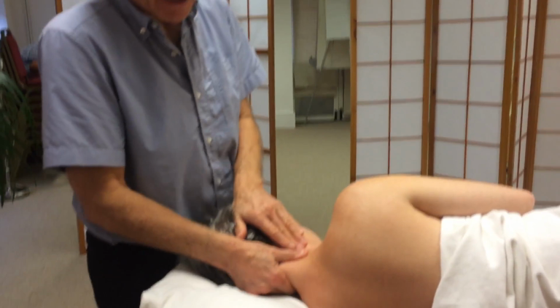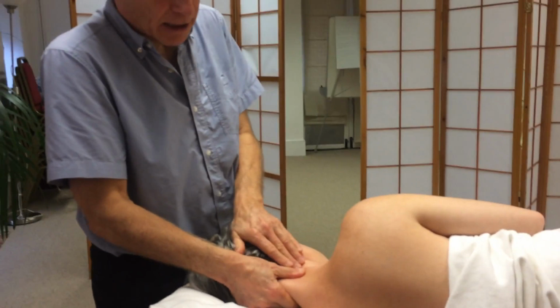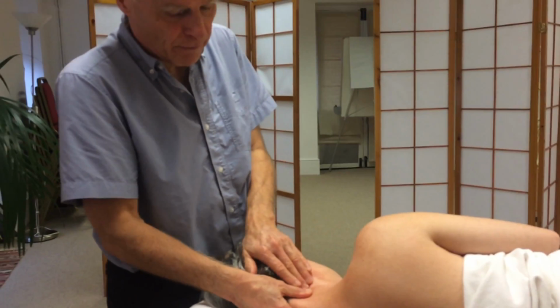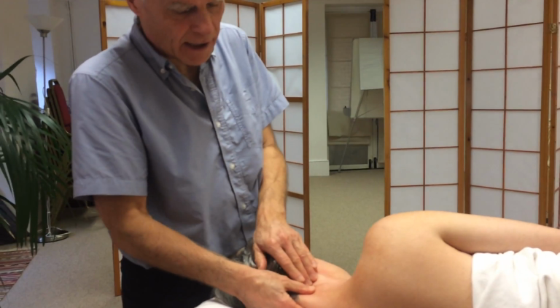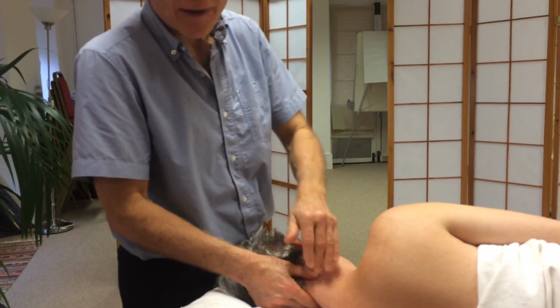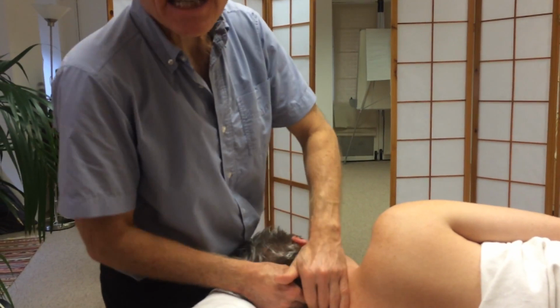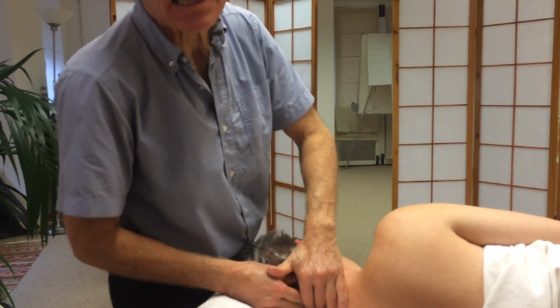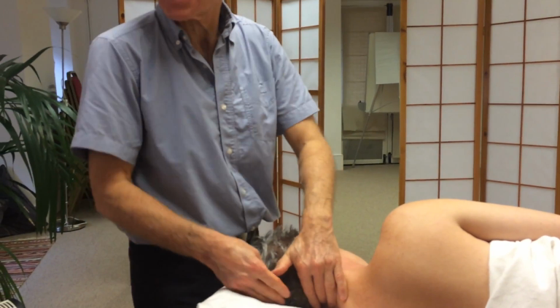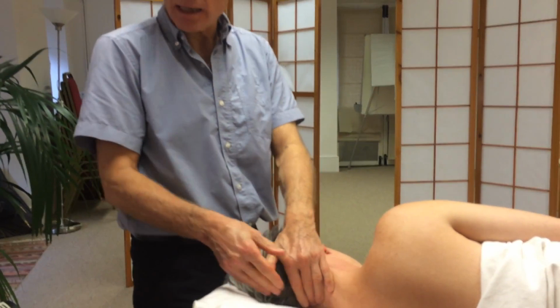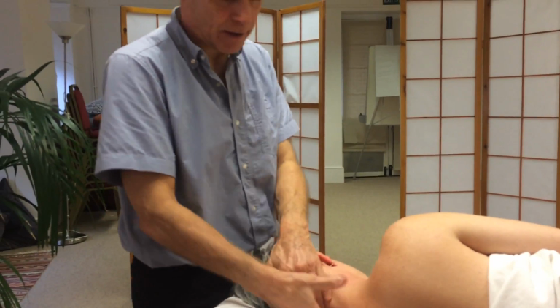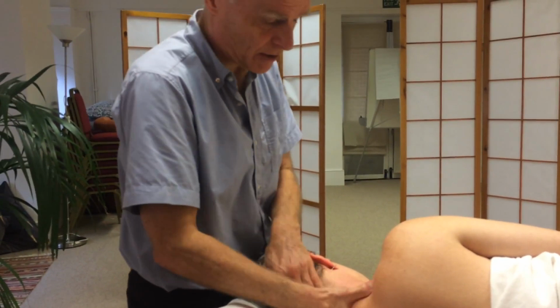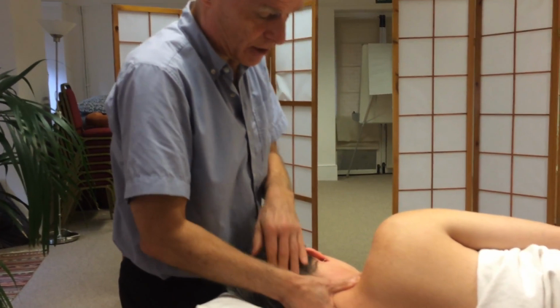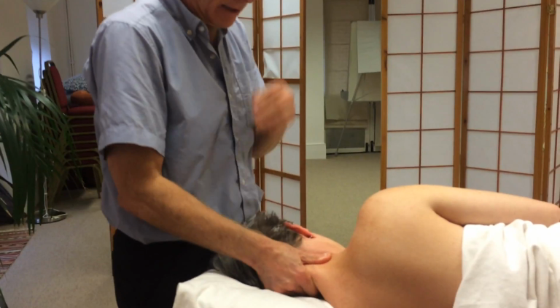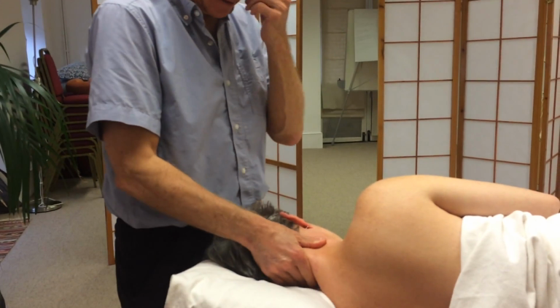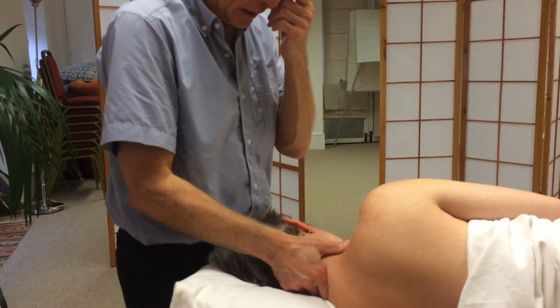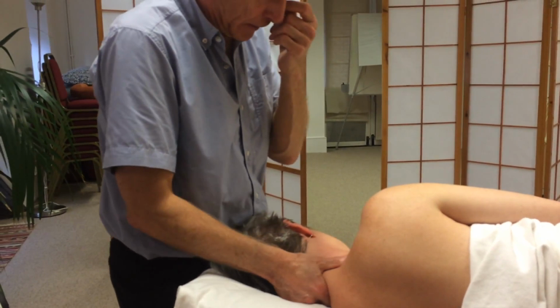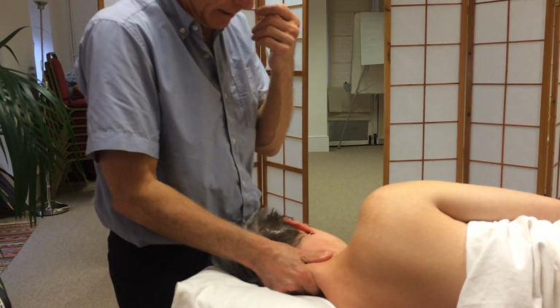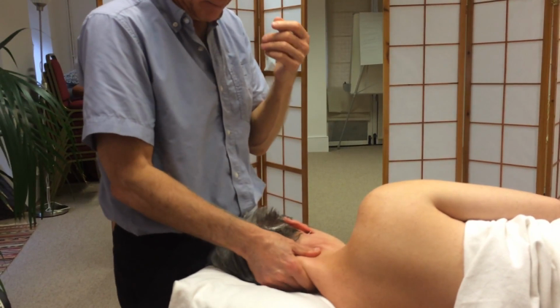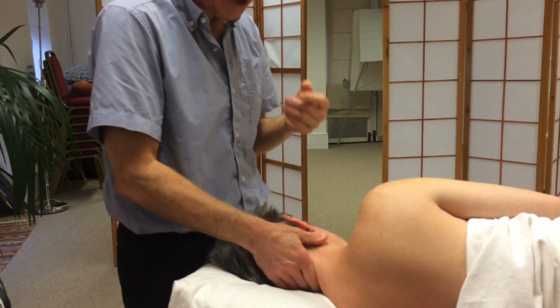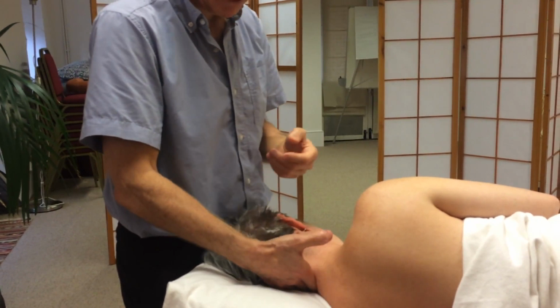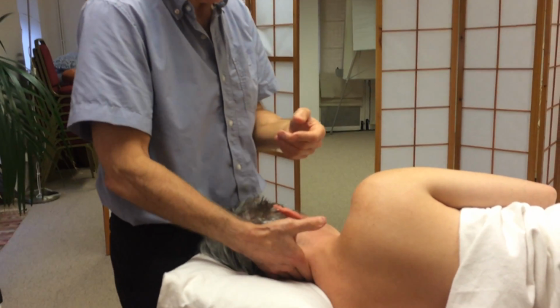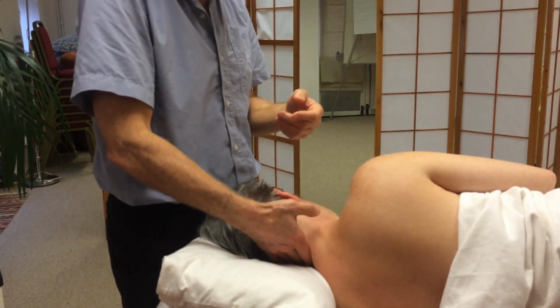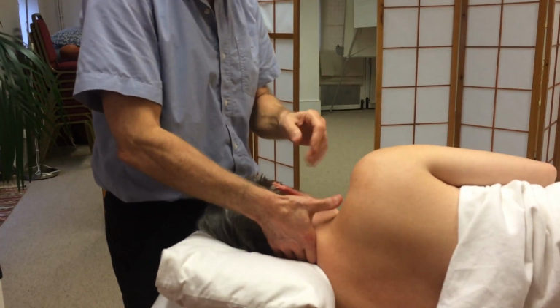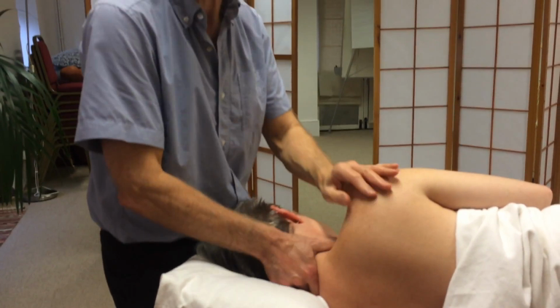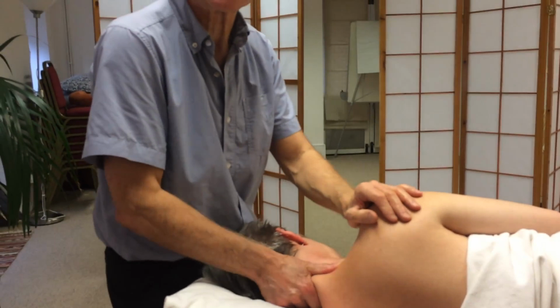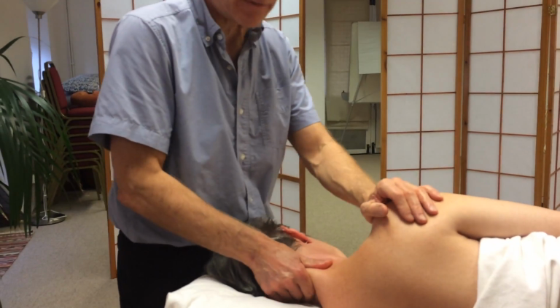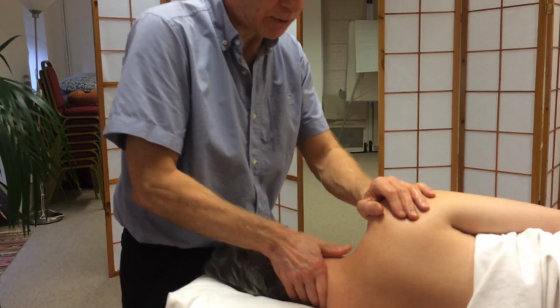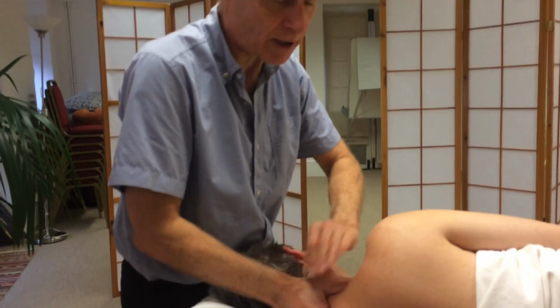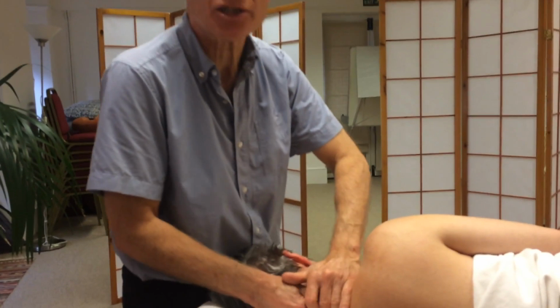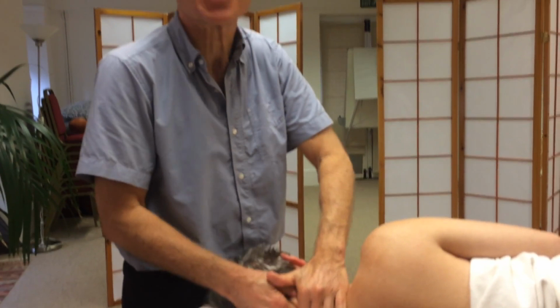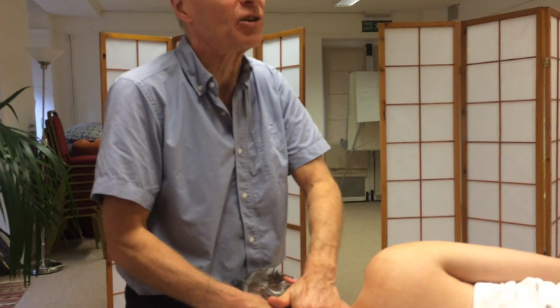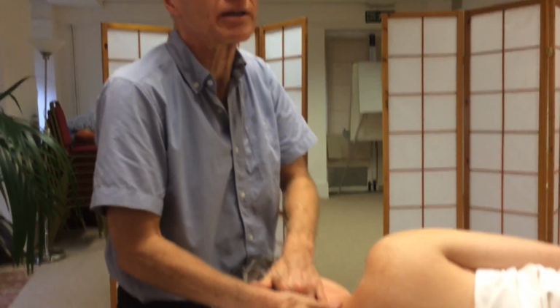And if you find that your hand's getting a bit tired — to be honest my thumb was just feeling a little bit tired there for a moment — just change and do something else with it.